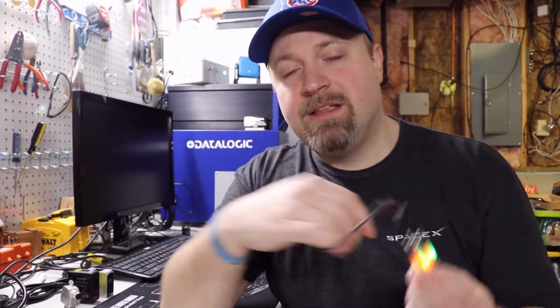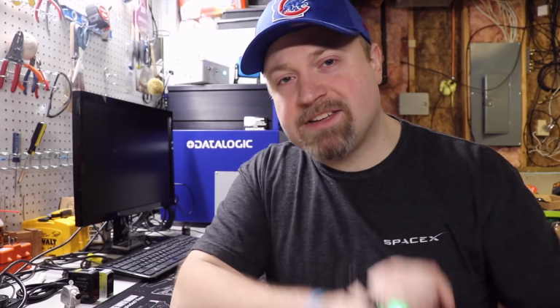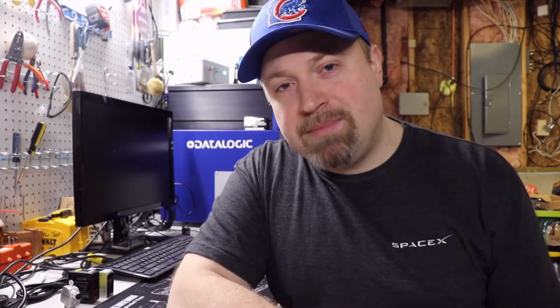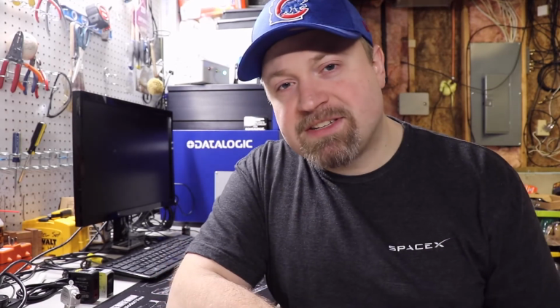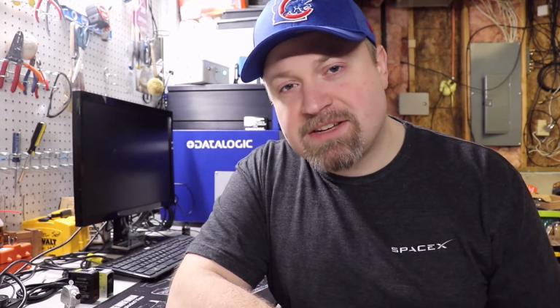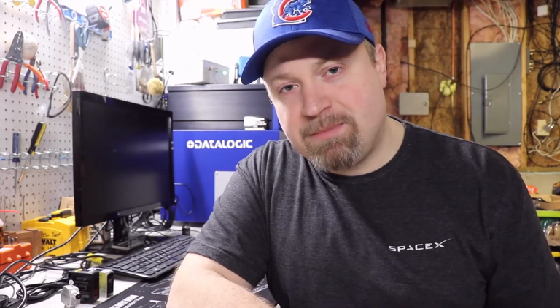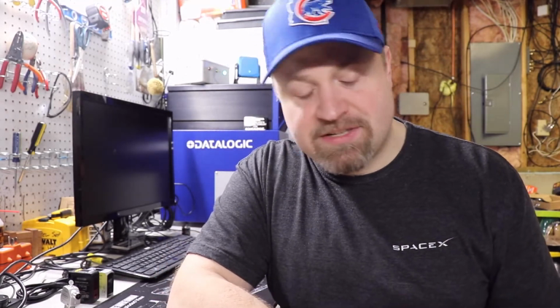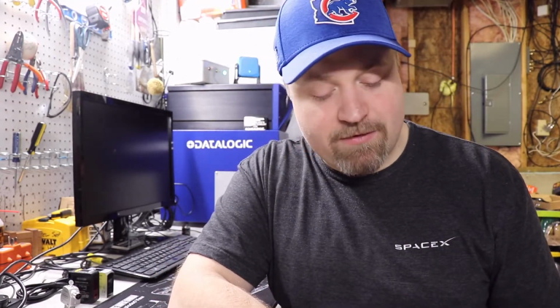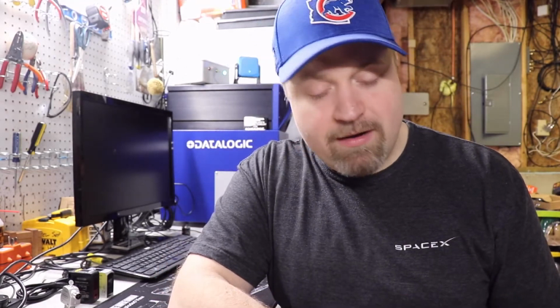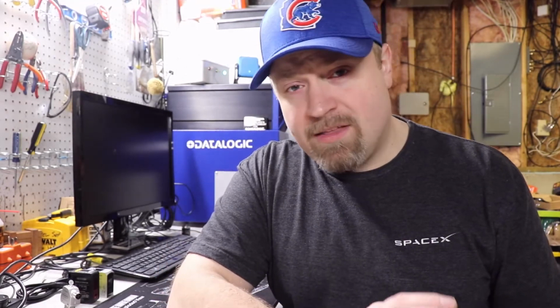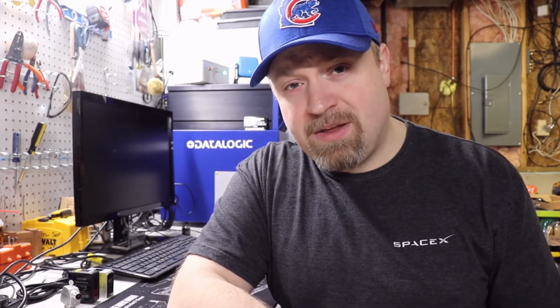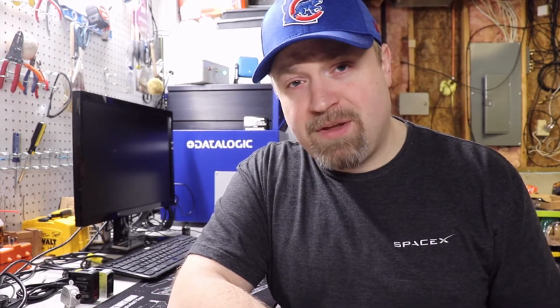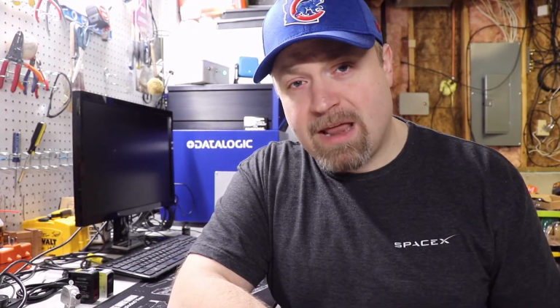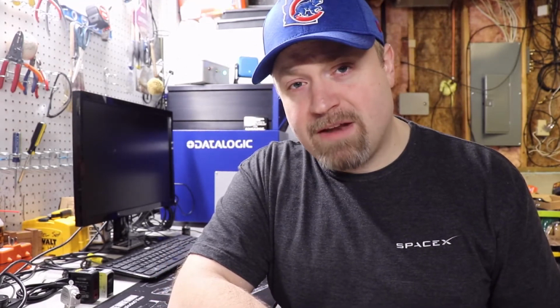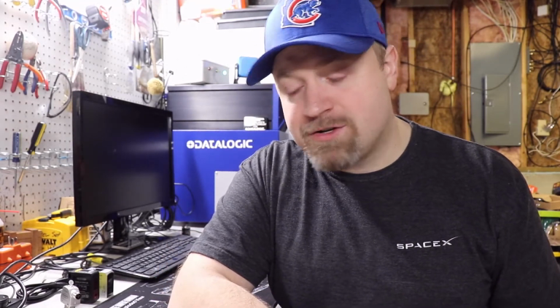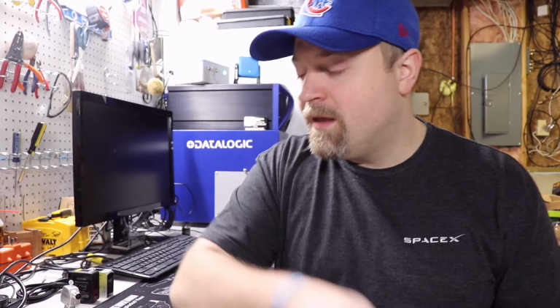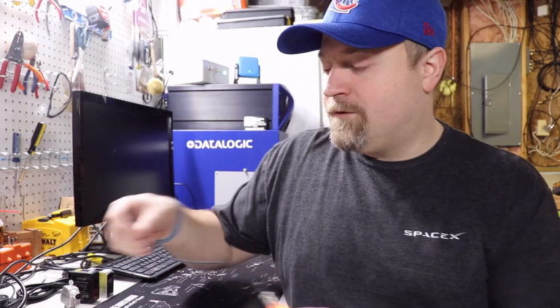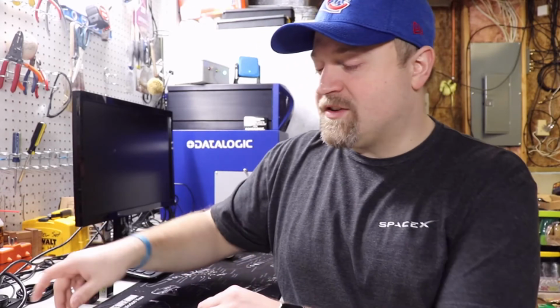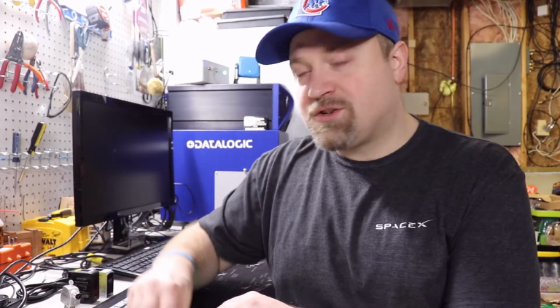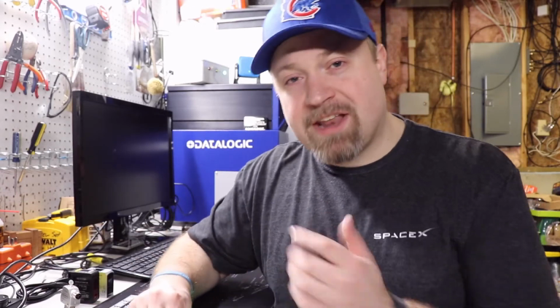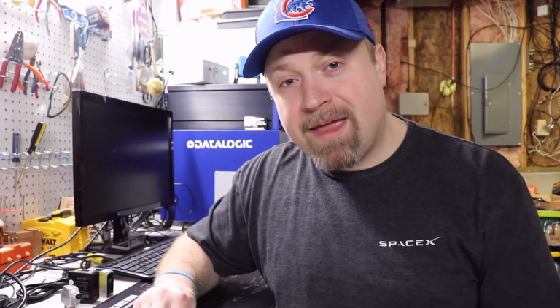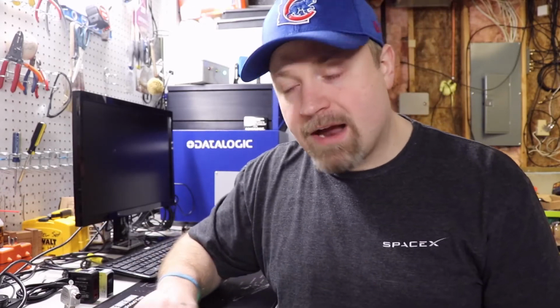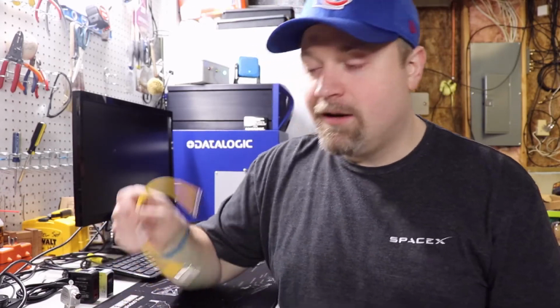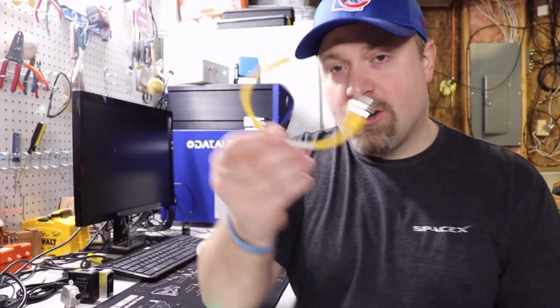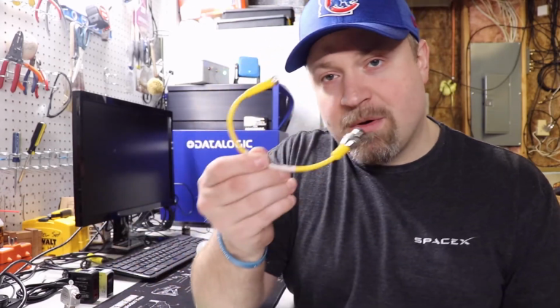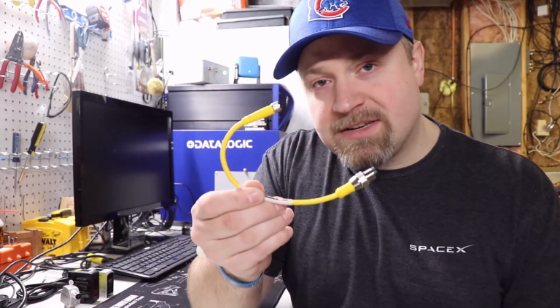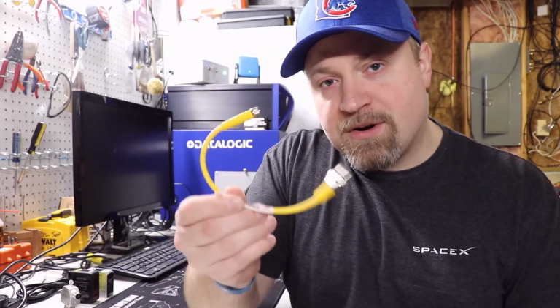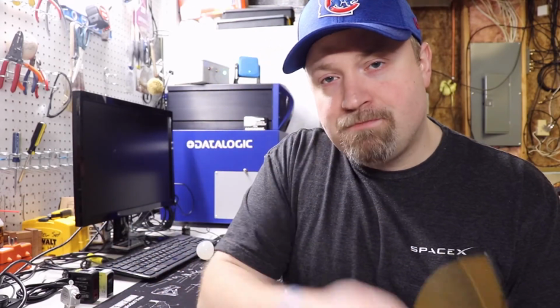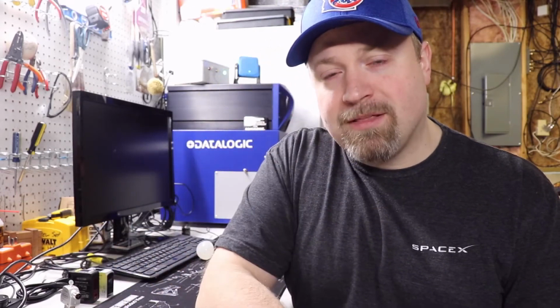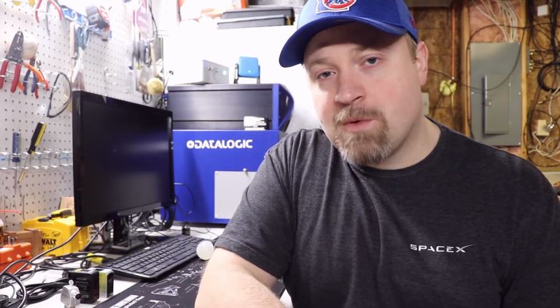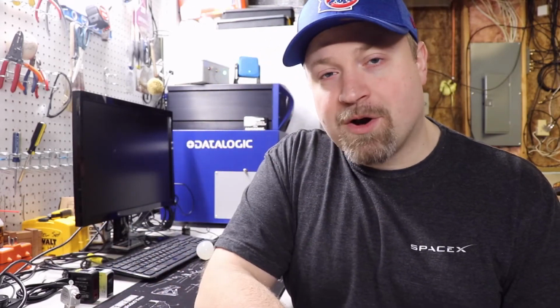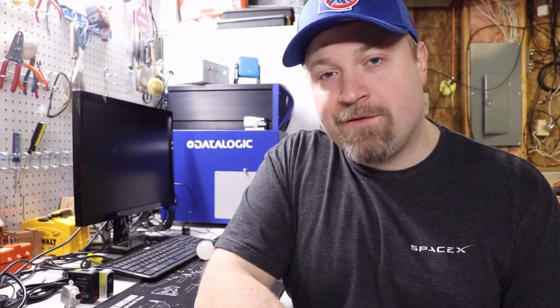This is IP66 and IP67 rated. There's a PNP and NPN version. If you have a sensor with an M8 connector, you can get one of those adapters, put them inline as well, and it works great.